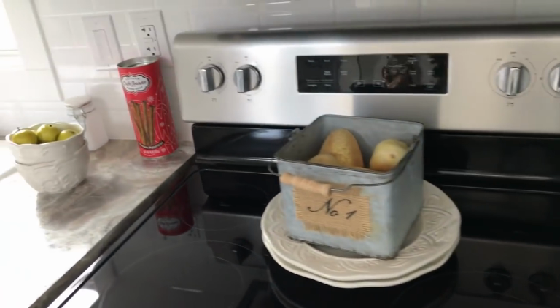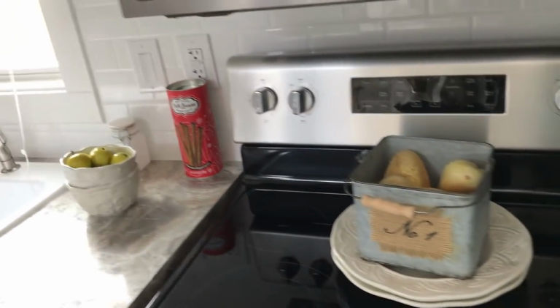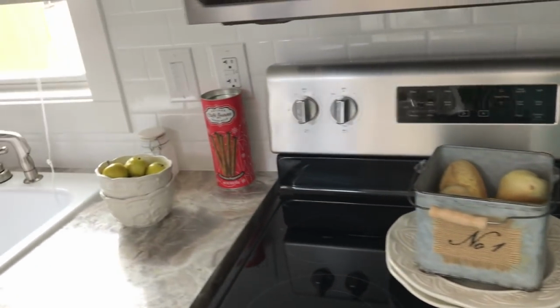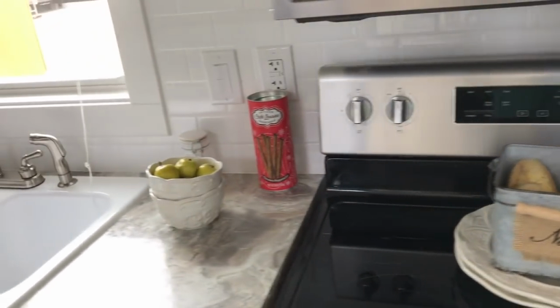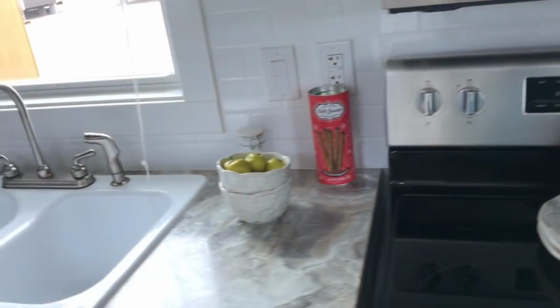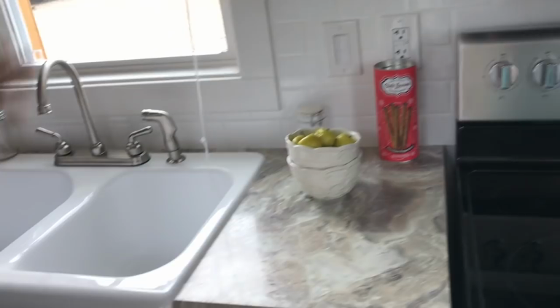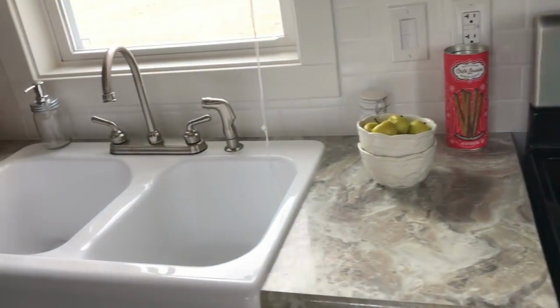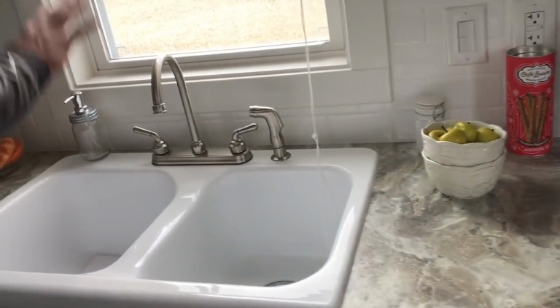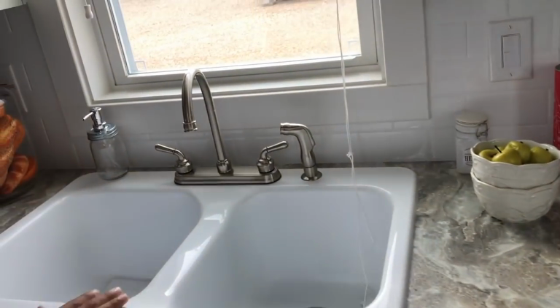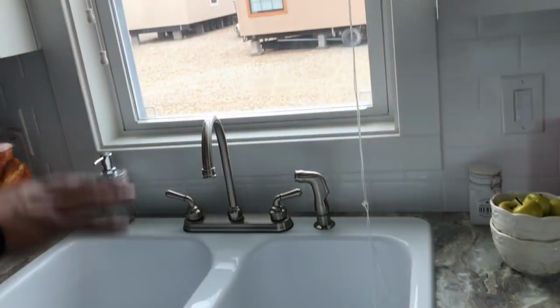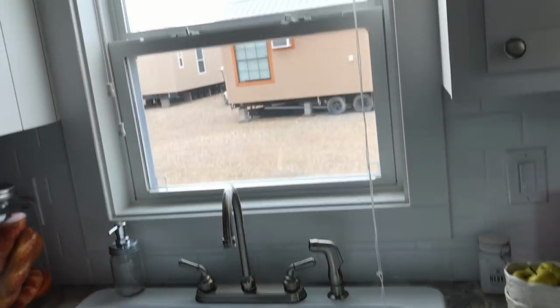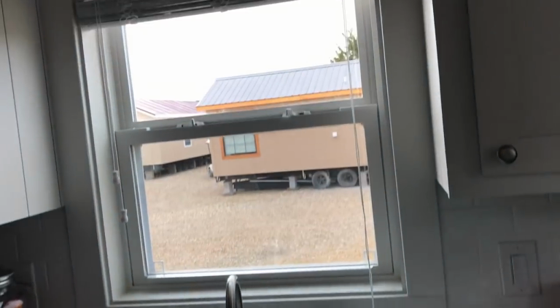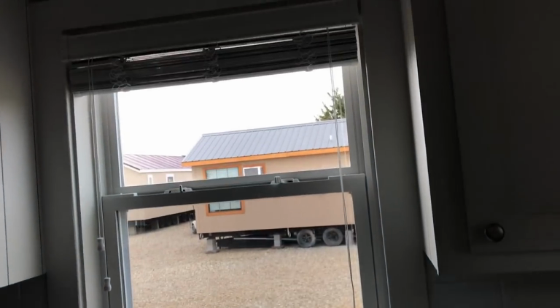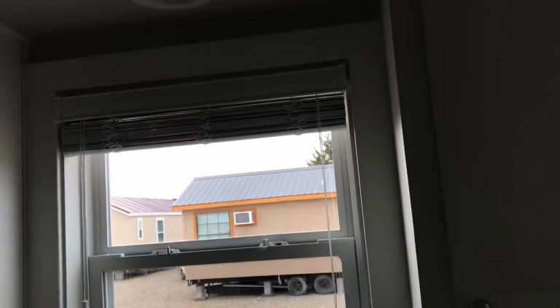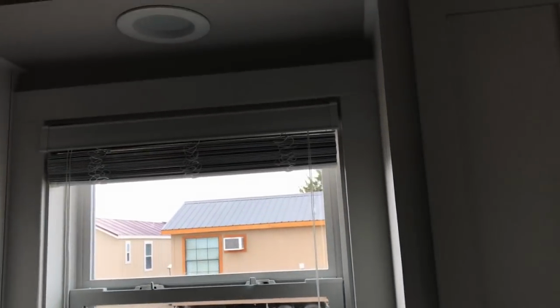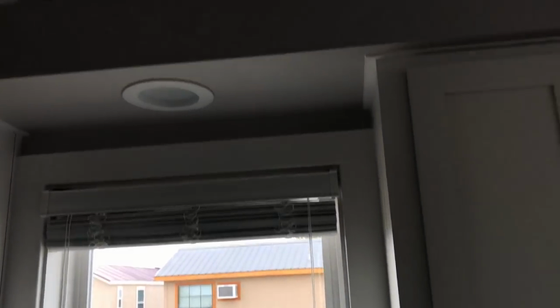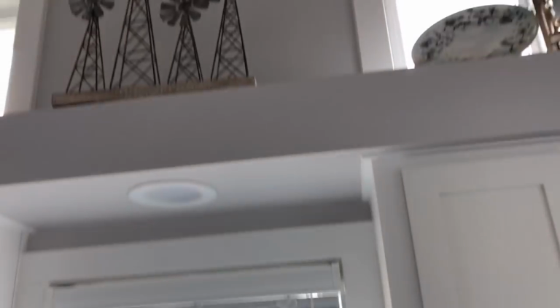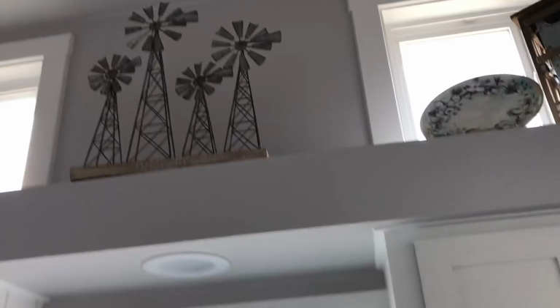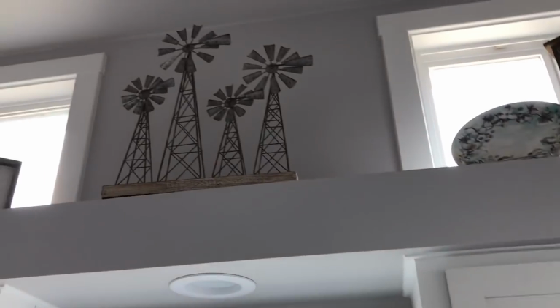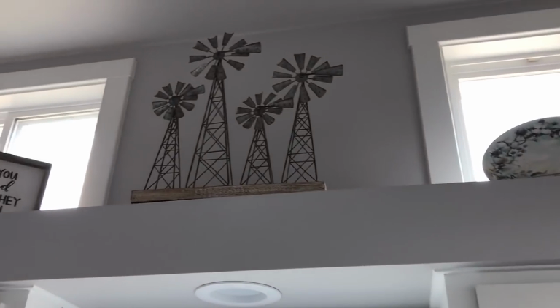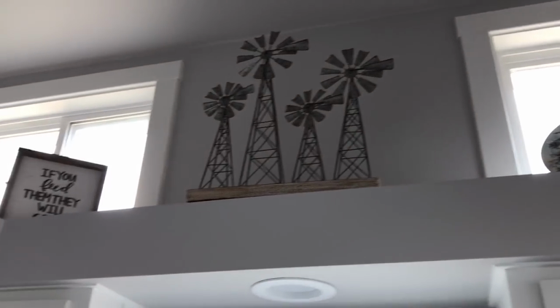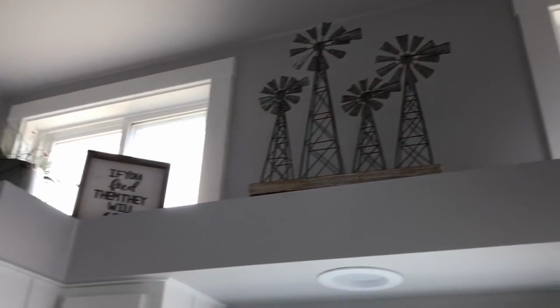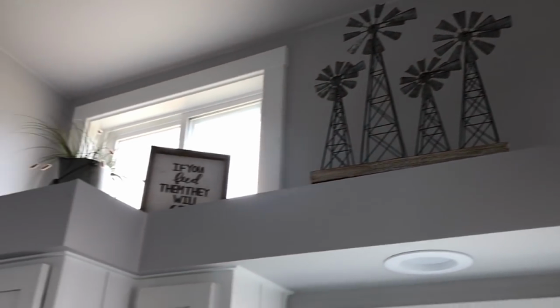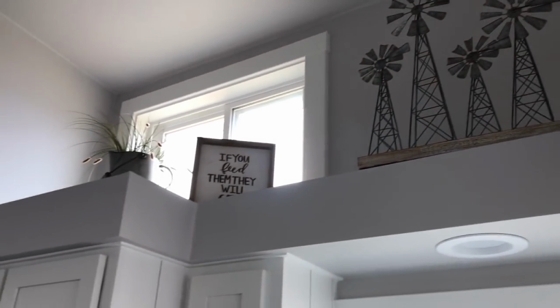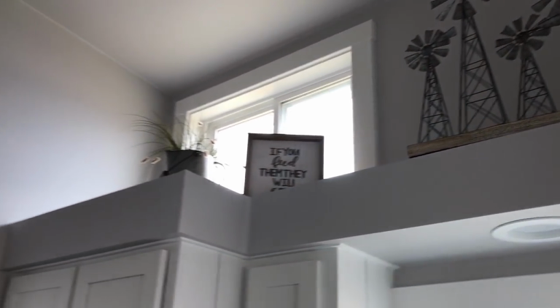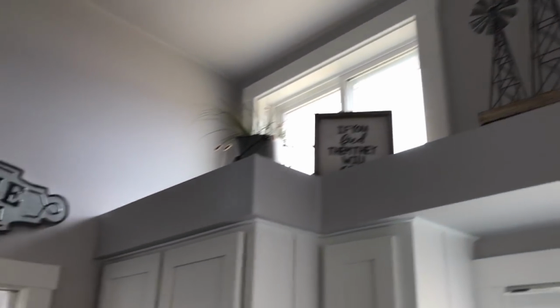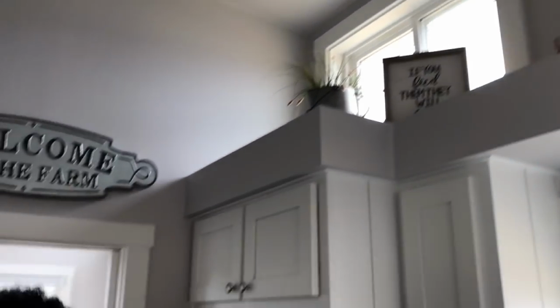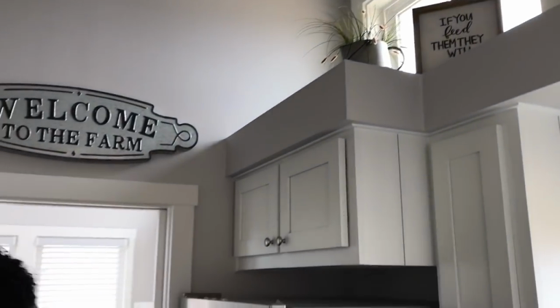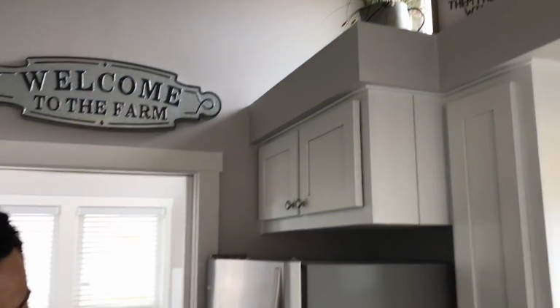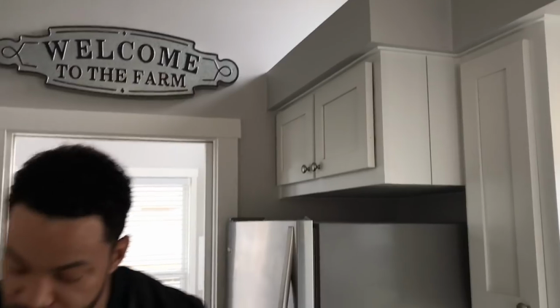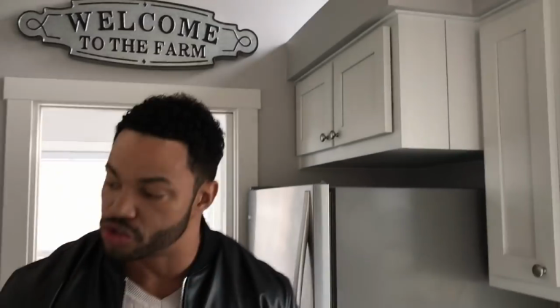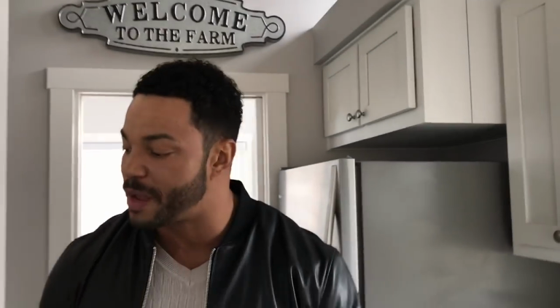We went with the white apron farm sink with a window up above, and more clerestories — we put them front to back in the Sherman. Got the stainless steel refrigerator right here, plenty of cabinet space, plenty of drawer space.